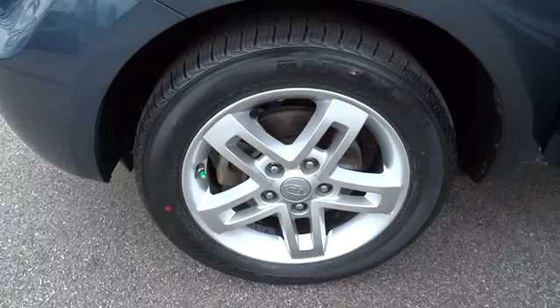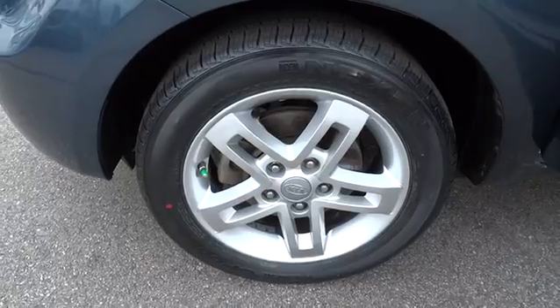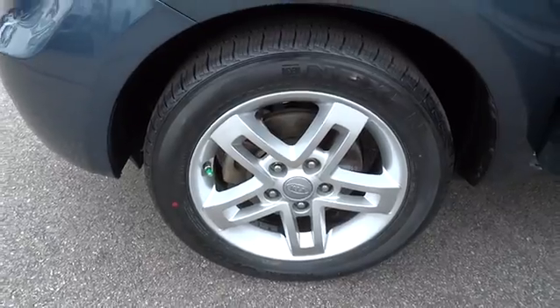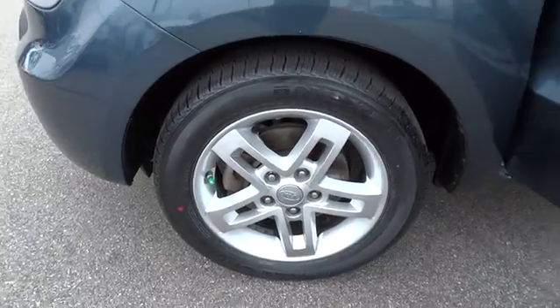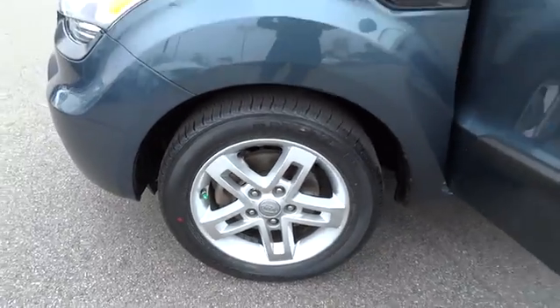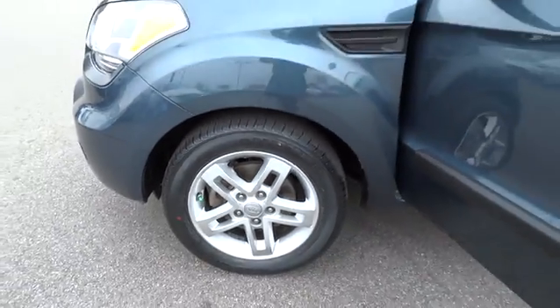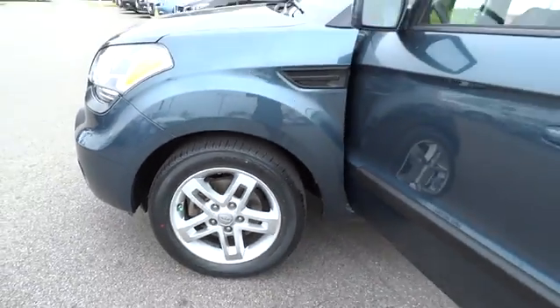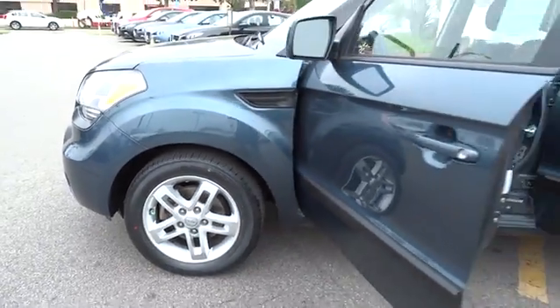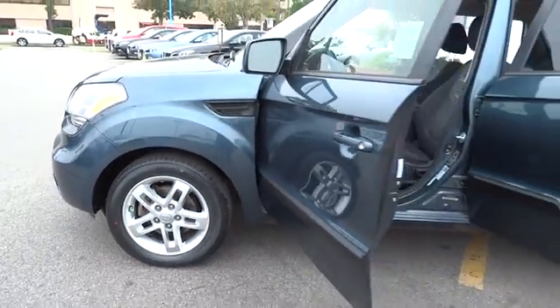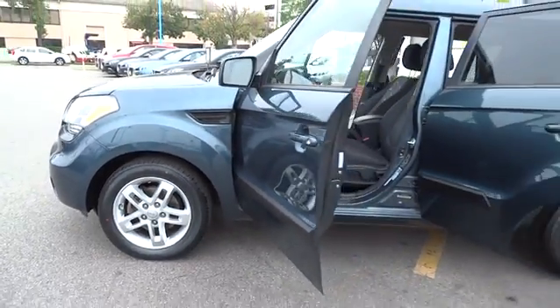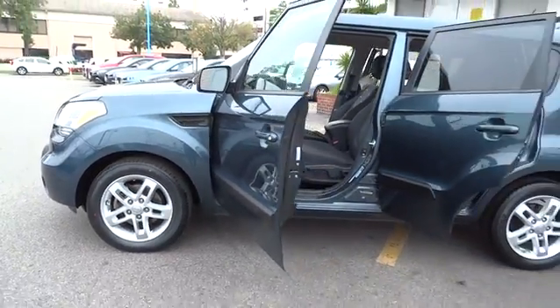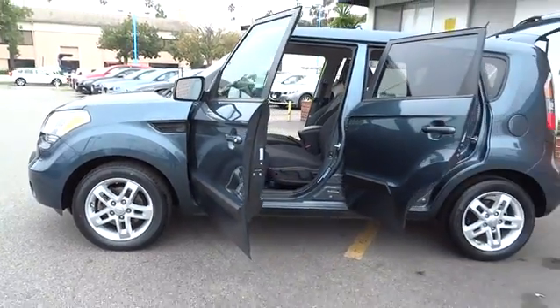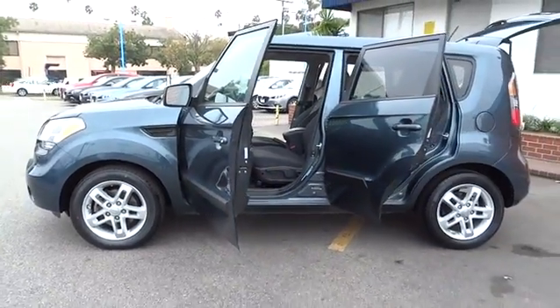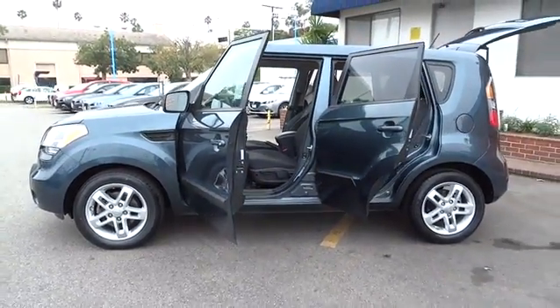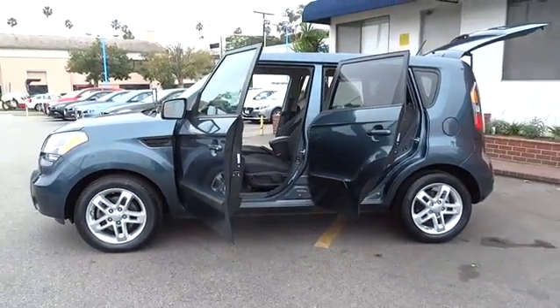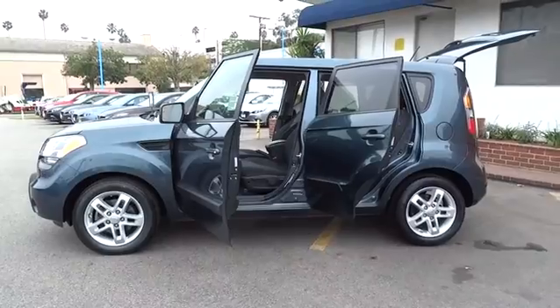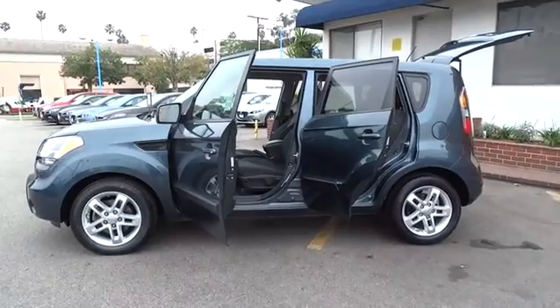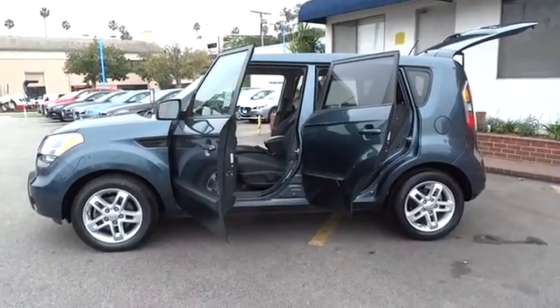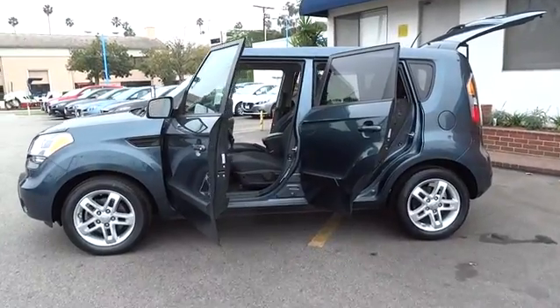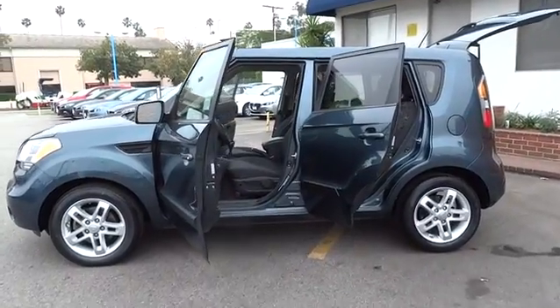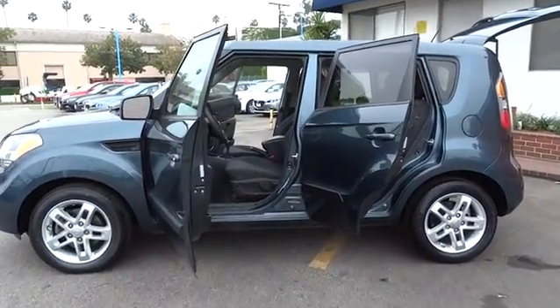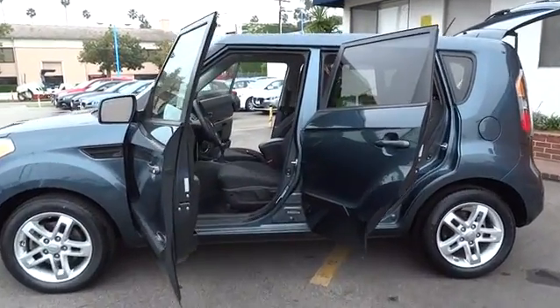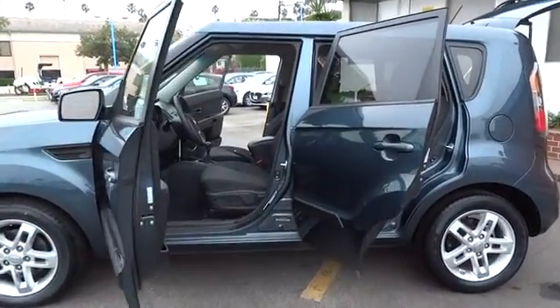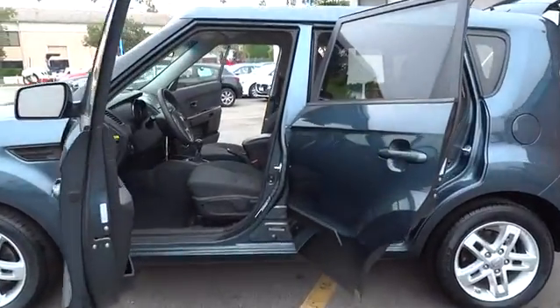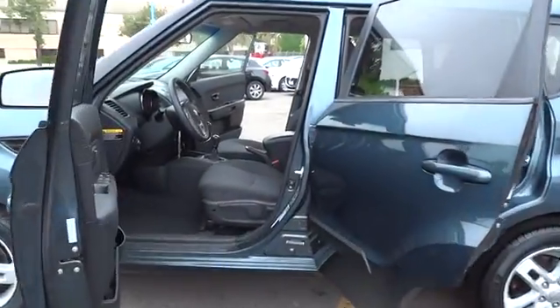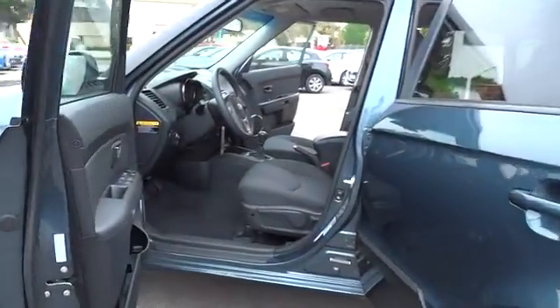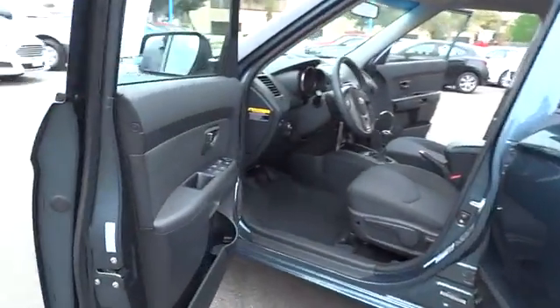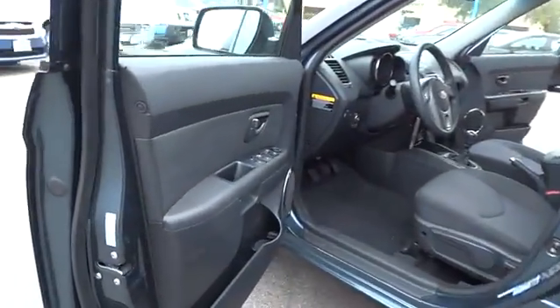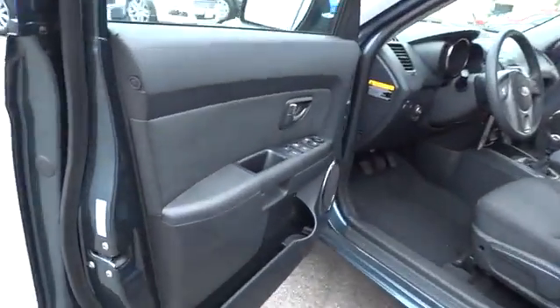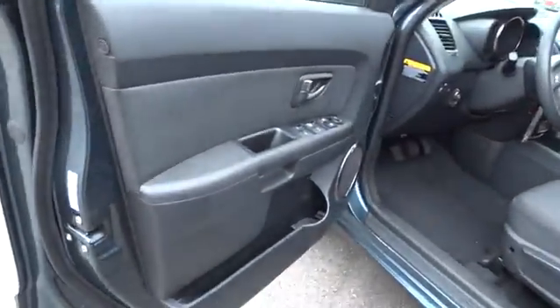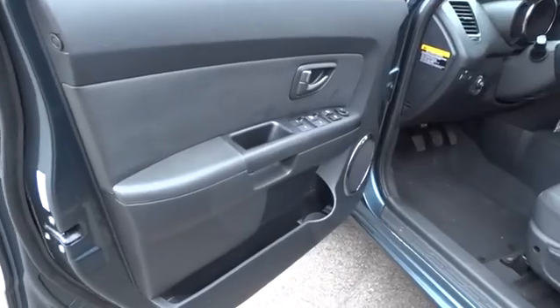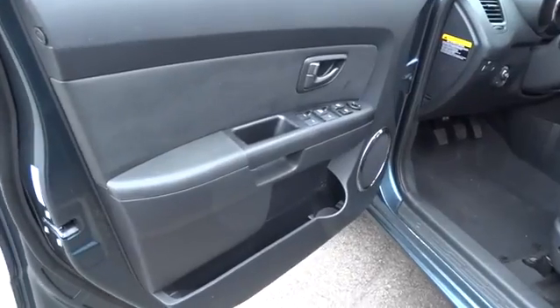Rear window defroster, remote keyless entry, brake assist, panic alarm, tachometer, cloth seat trim, front bucket seat, rear window wiper, tilt steering wheel, front reading lamp.